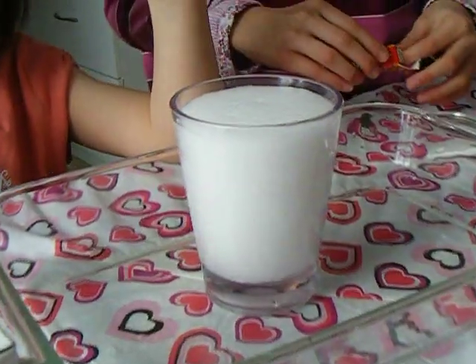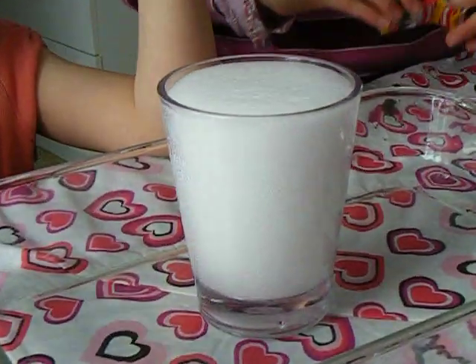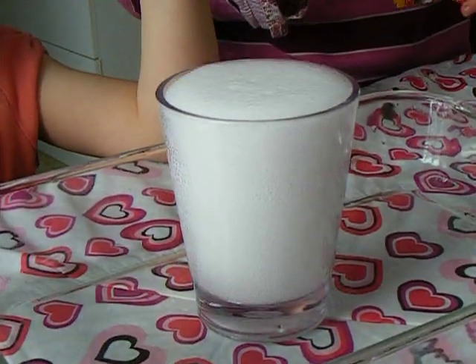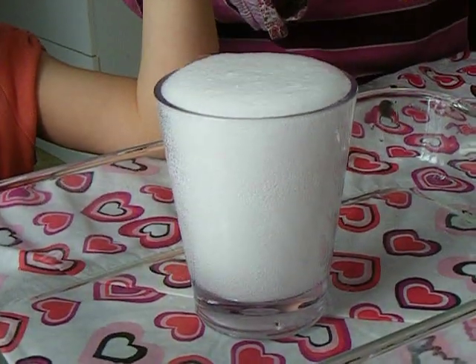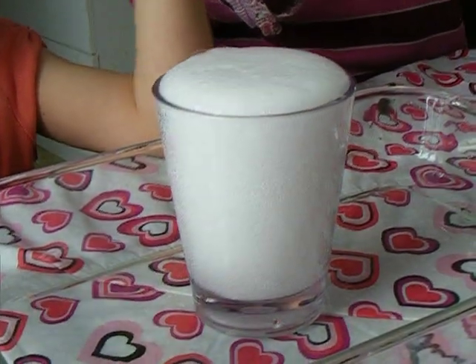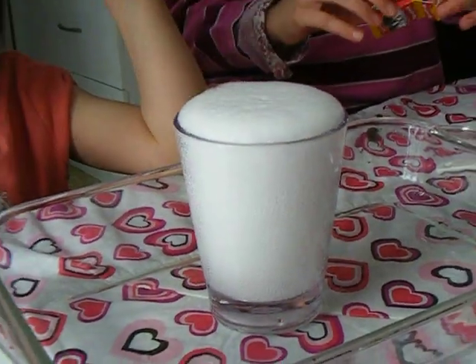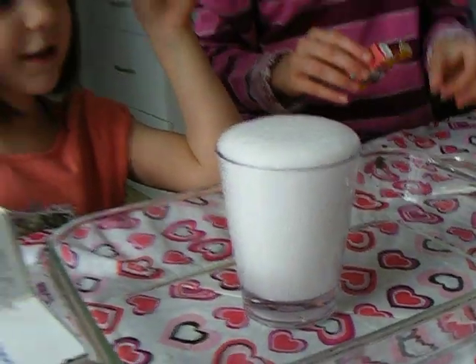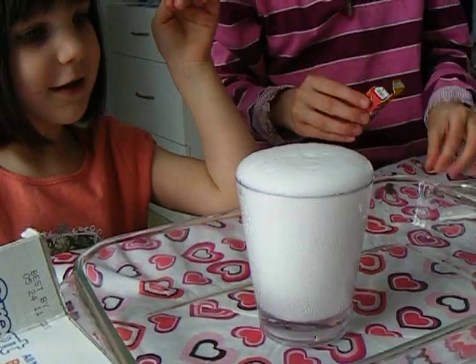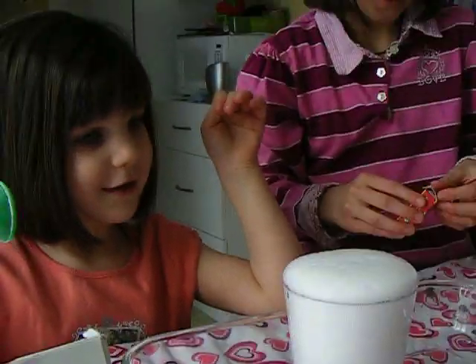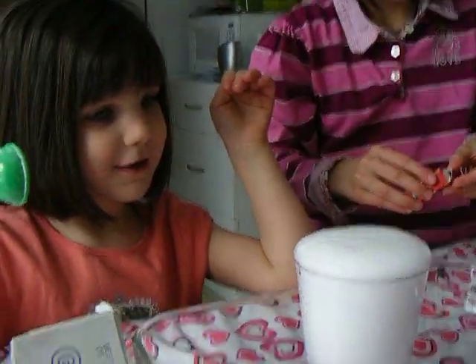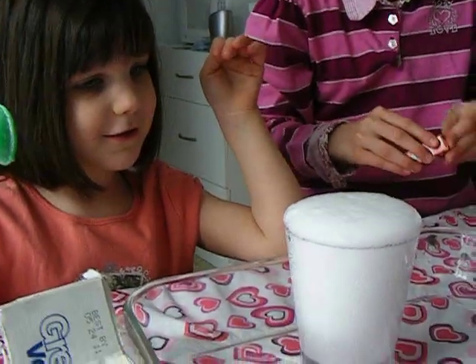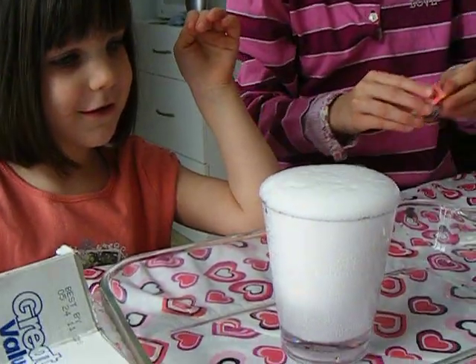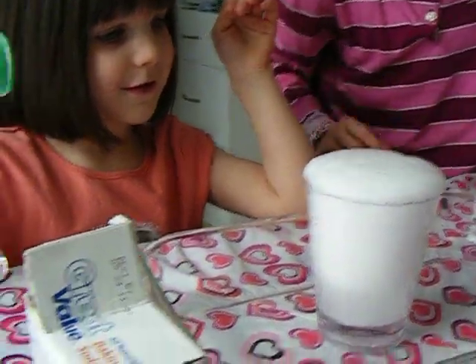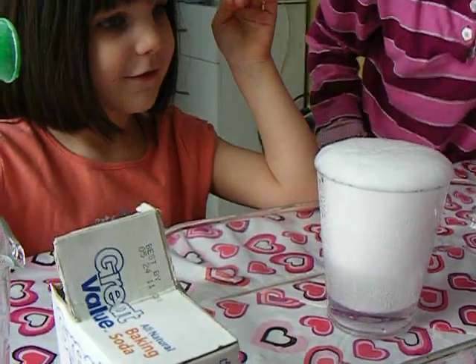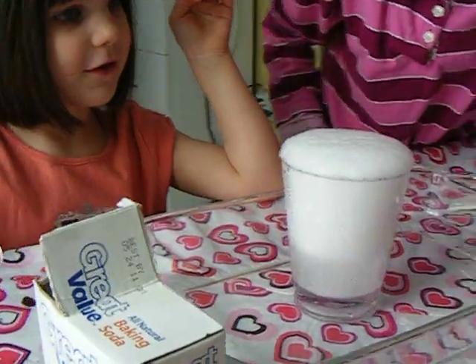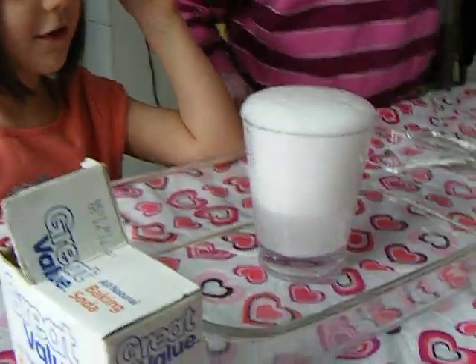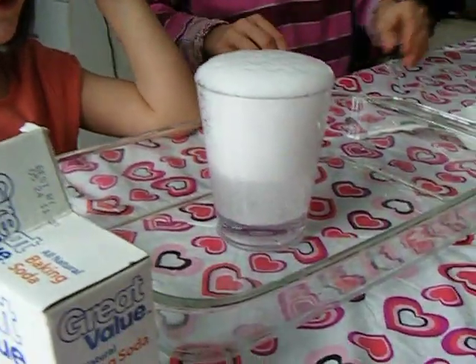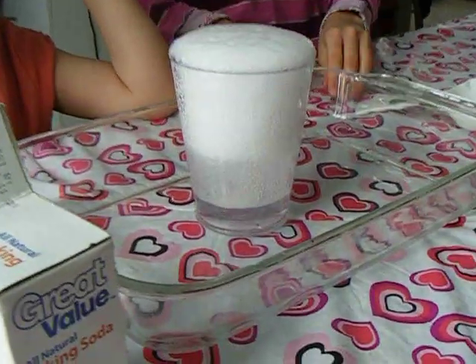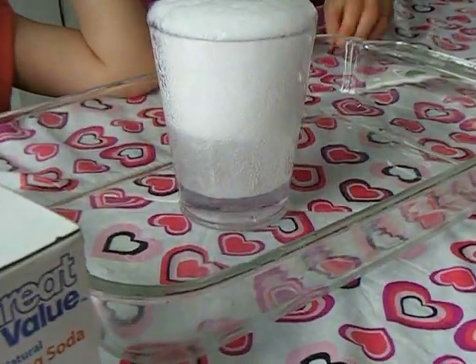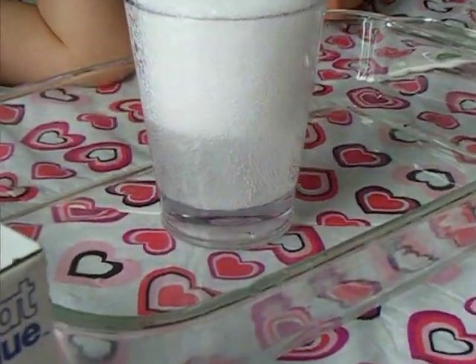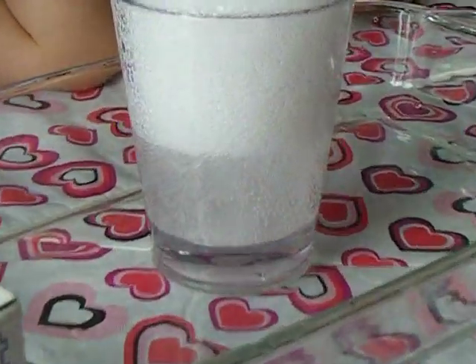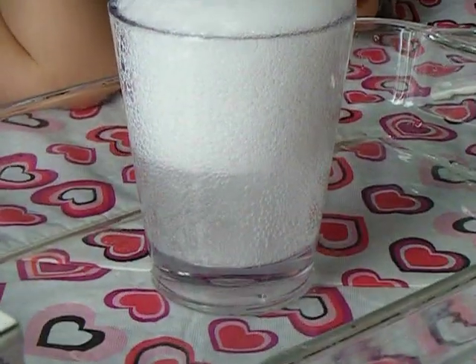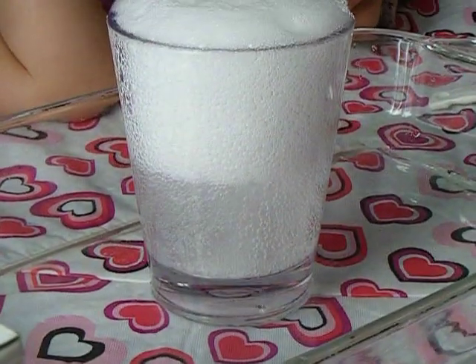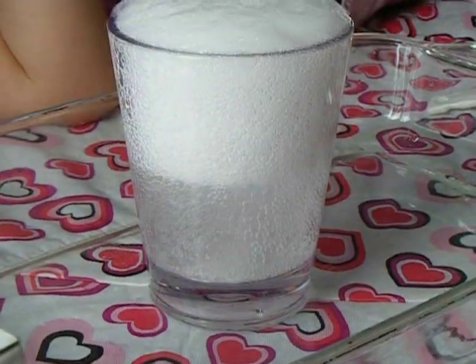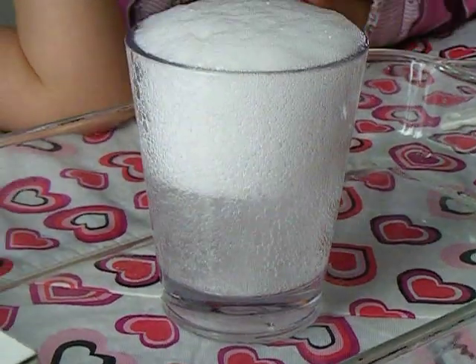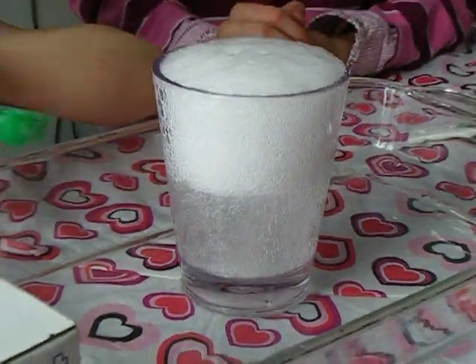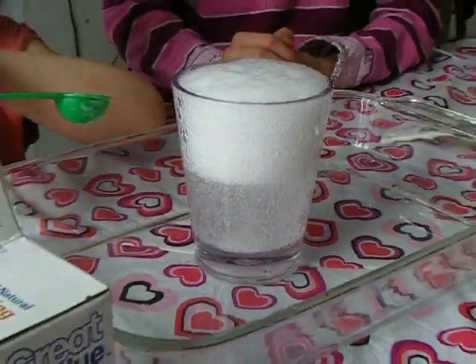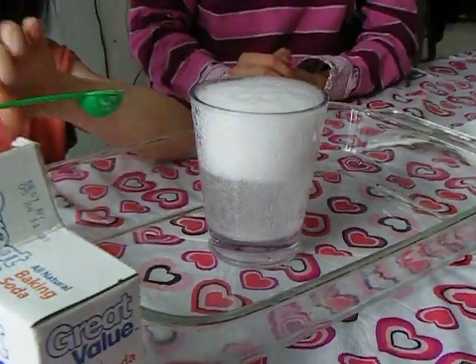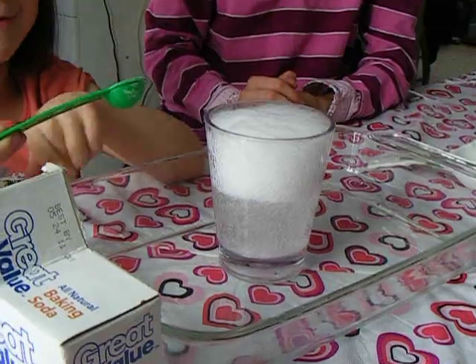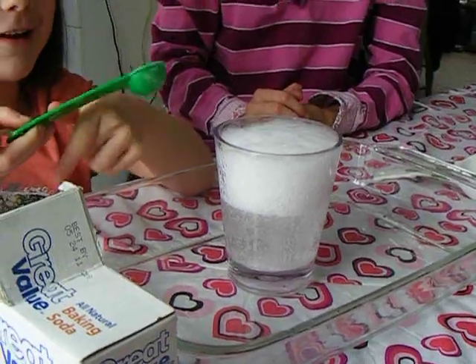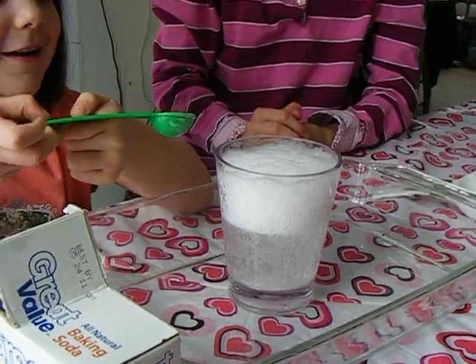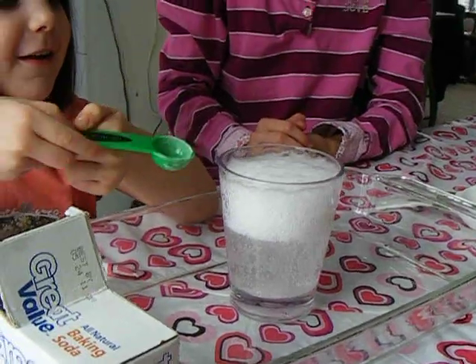What's happening? It almost went over. It is over. Look at all that carbon dioxide. I can take a little bit too. Yep, very good.